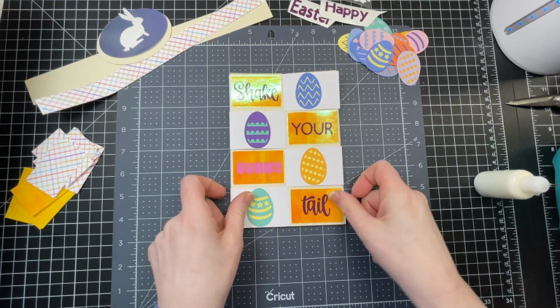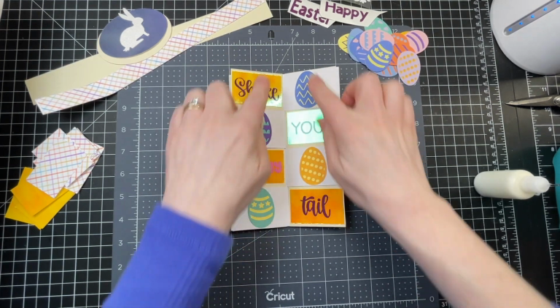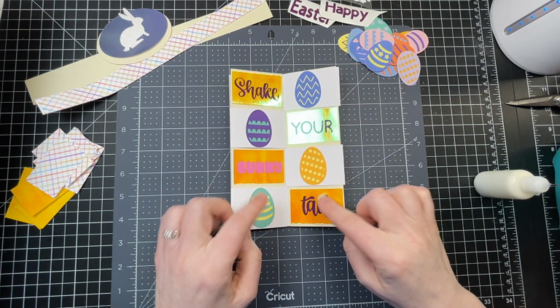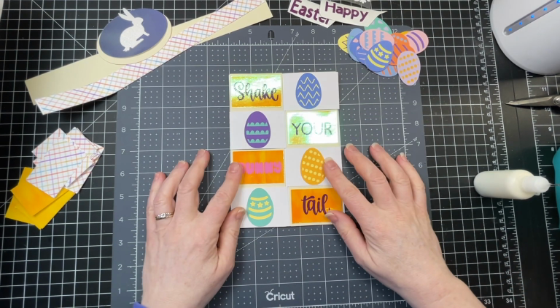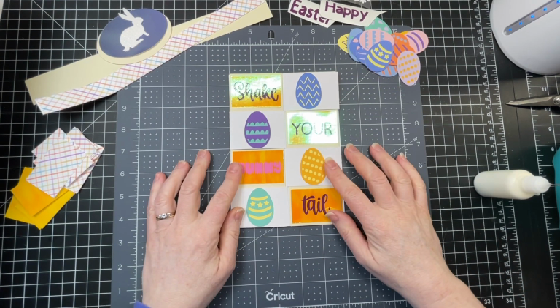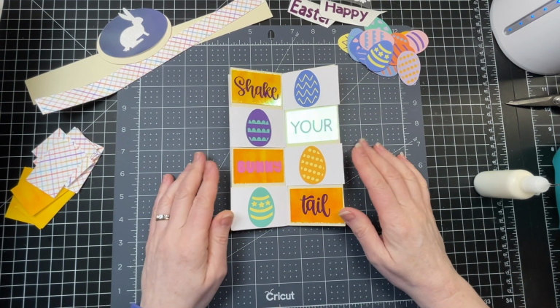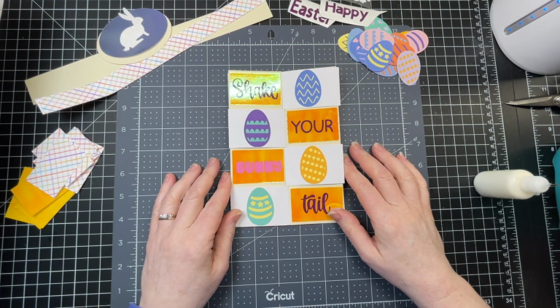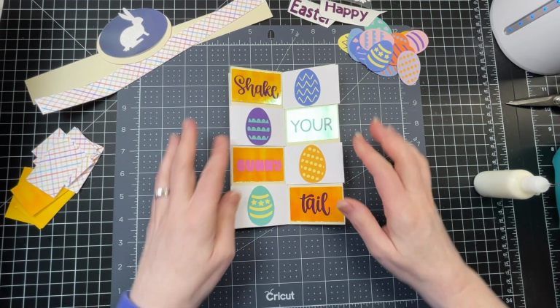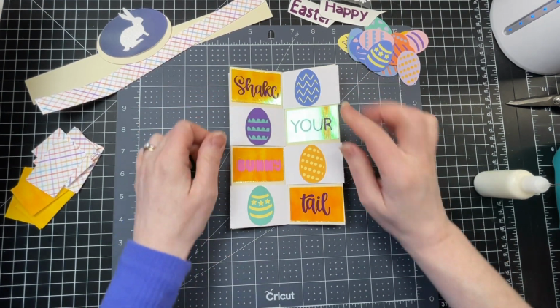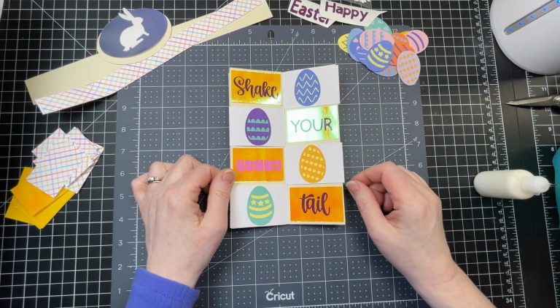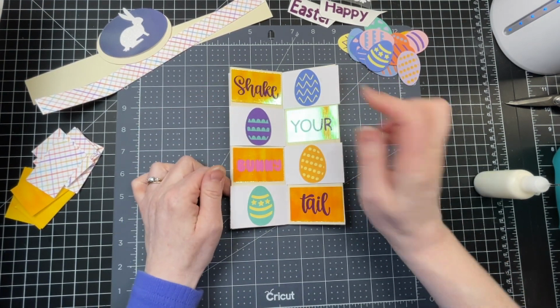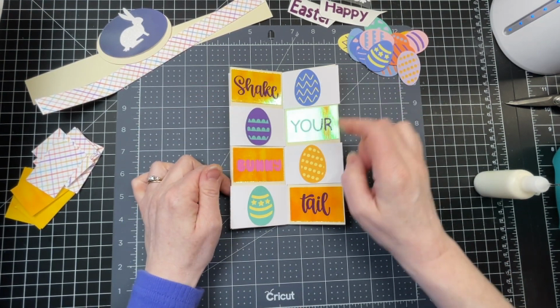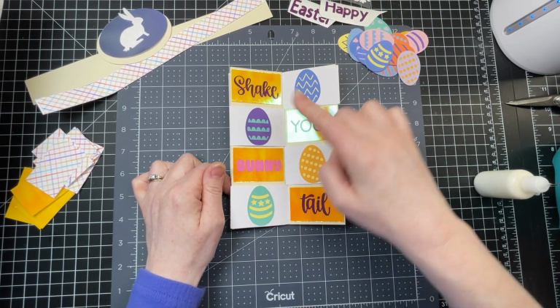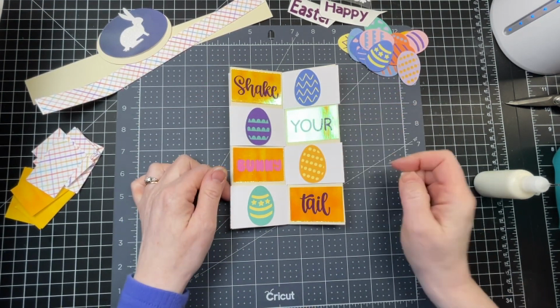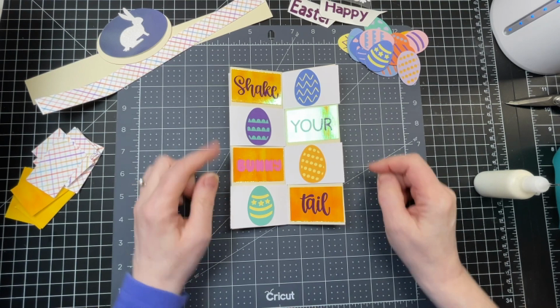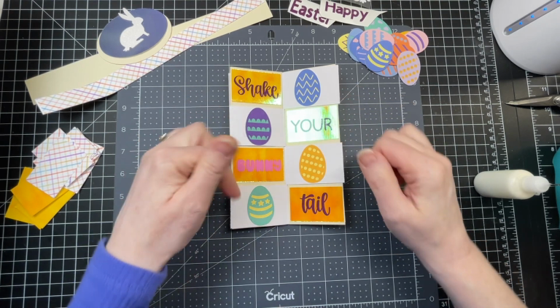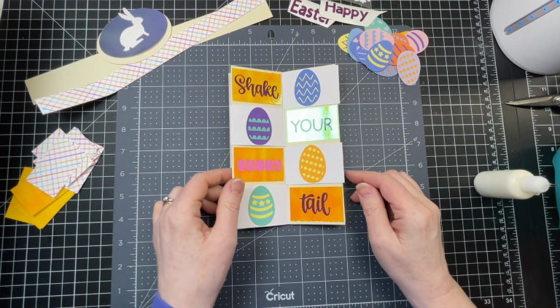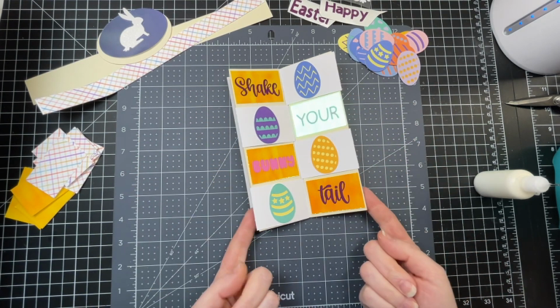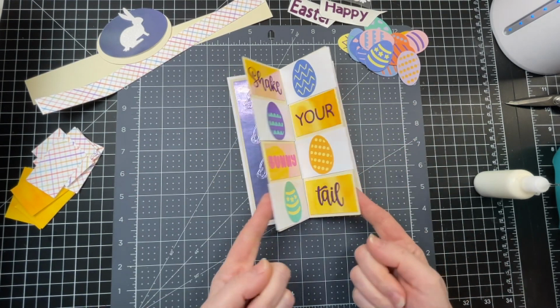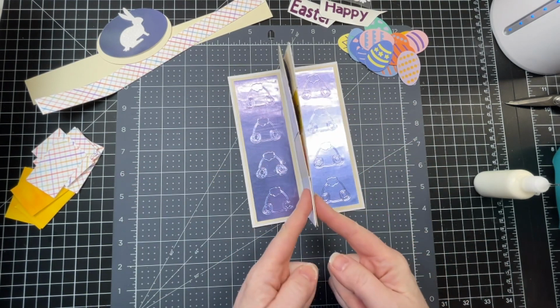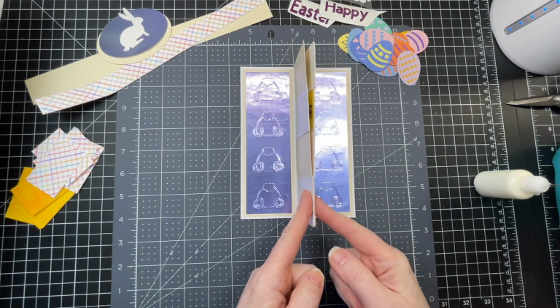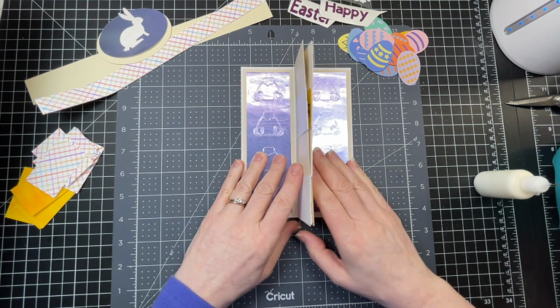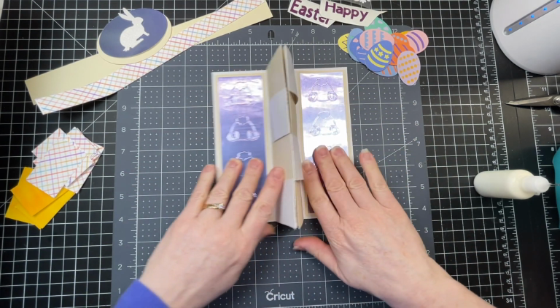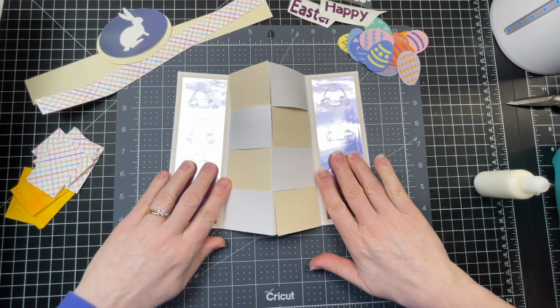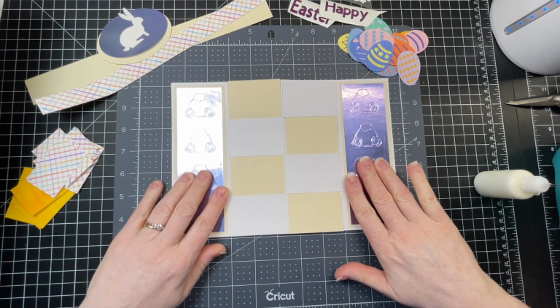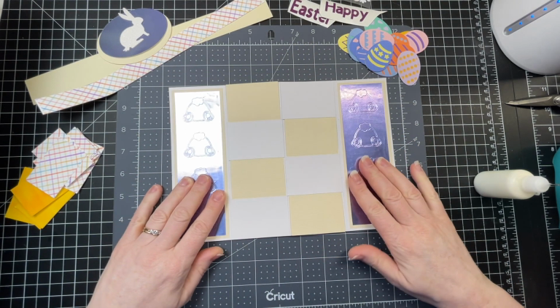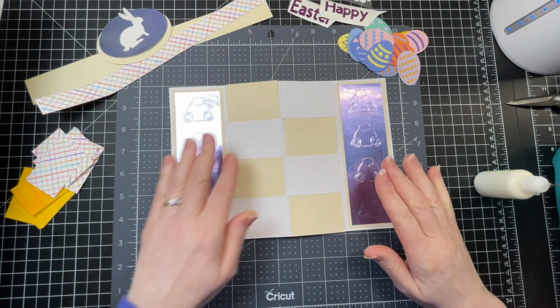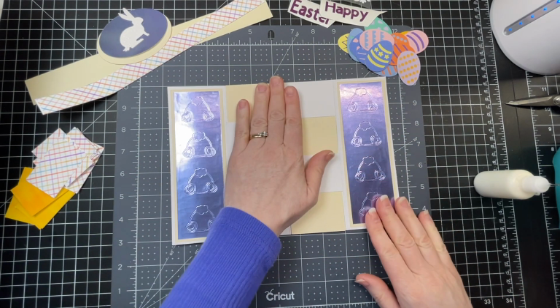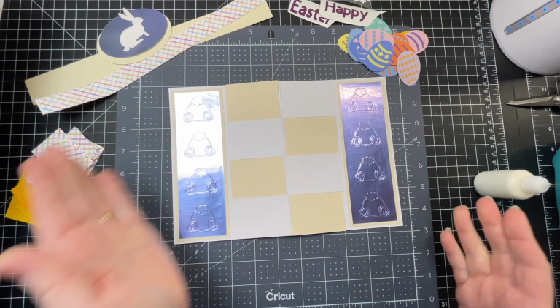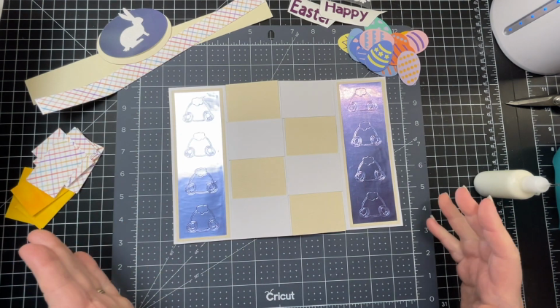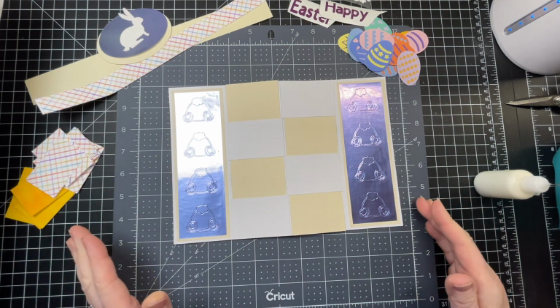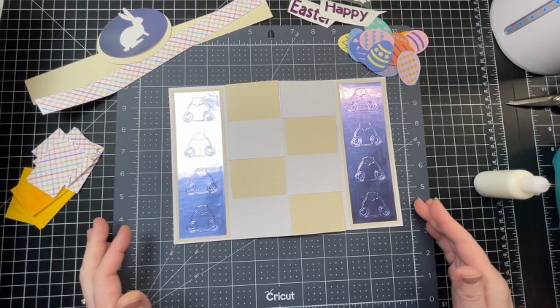Now I've glued down my secret message parts — "shake your bunny tail" and little eggs. I bring both flaps up to the center again, then pull the edges out, and we're back to a blank card.